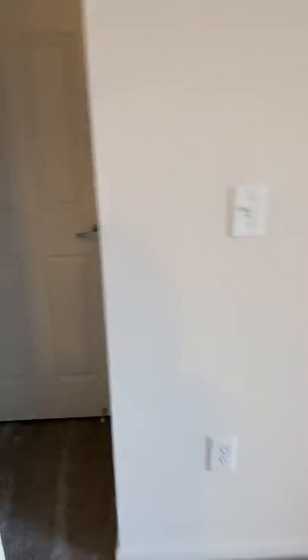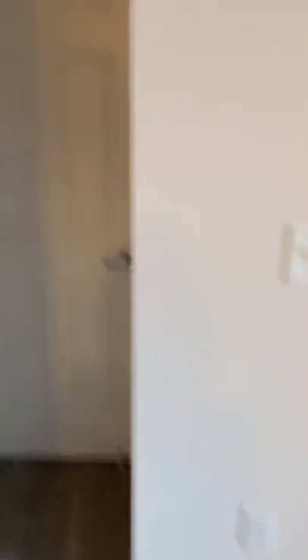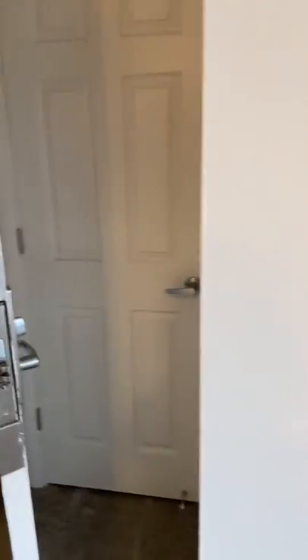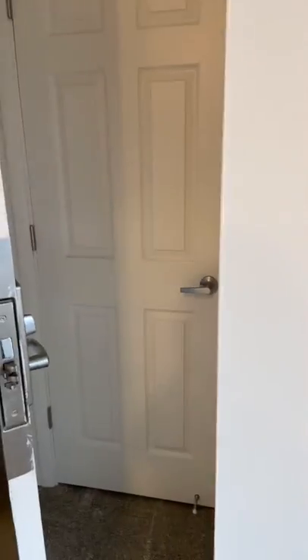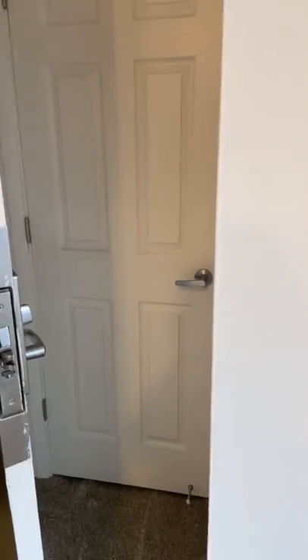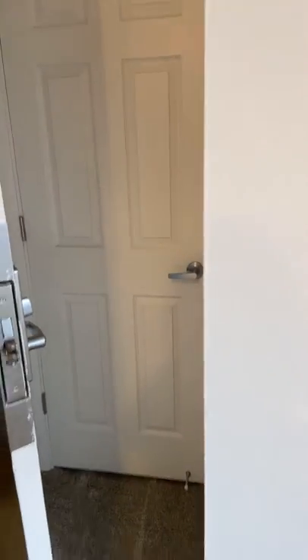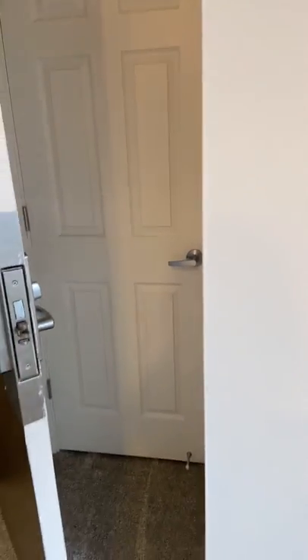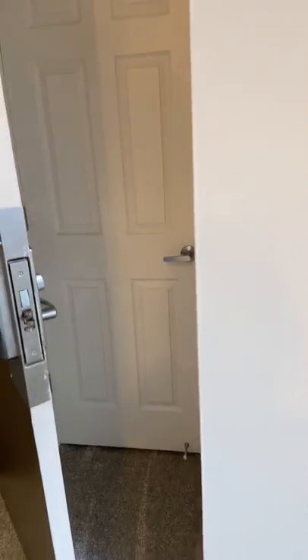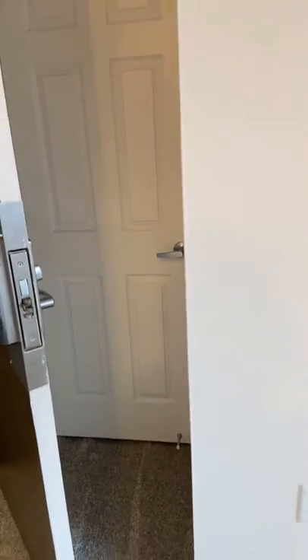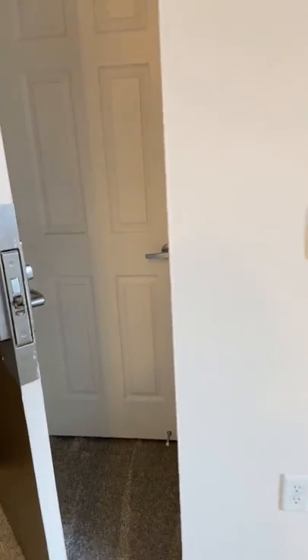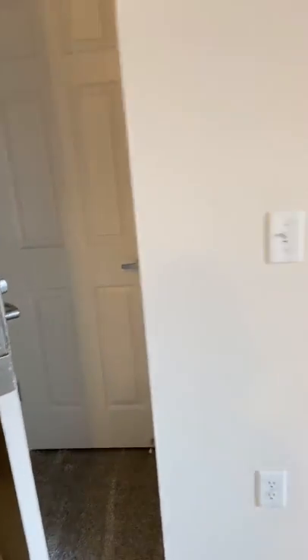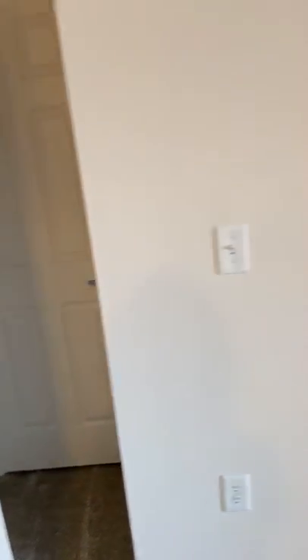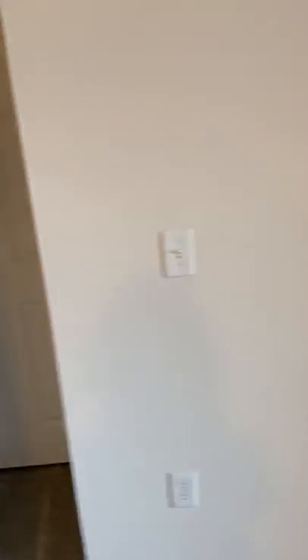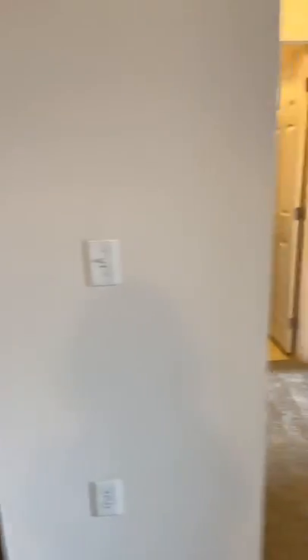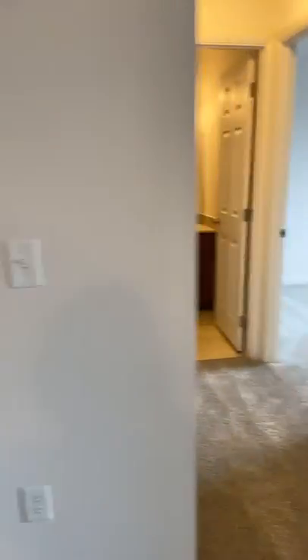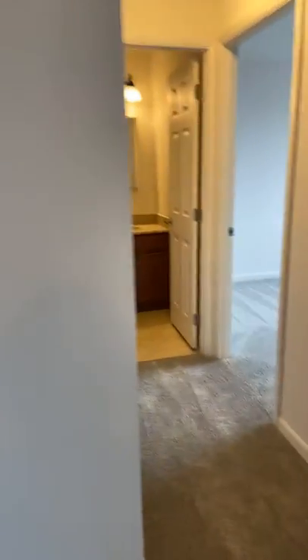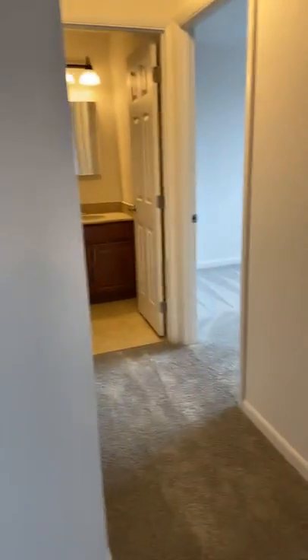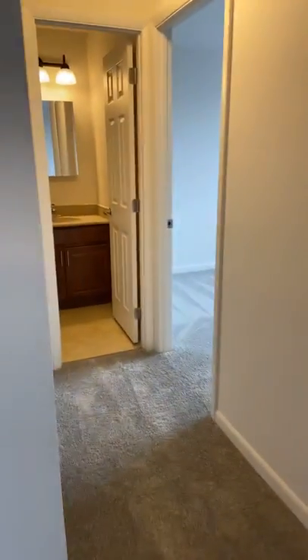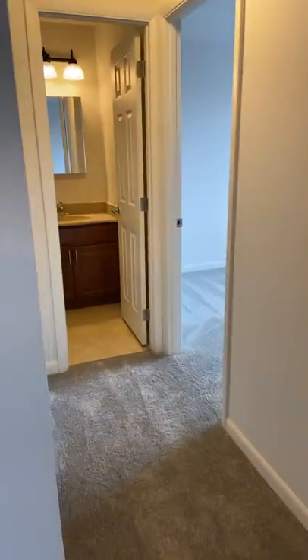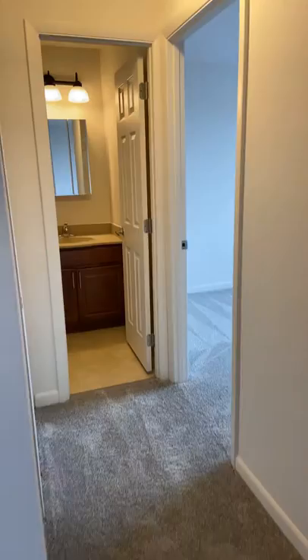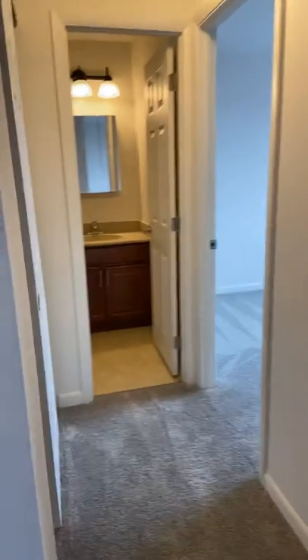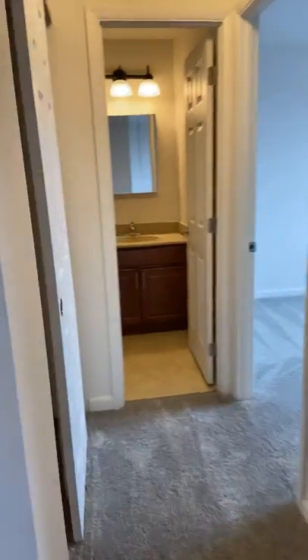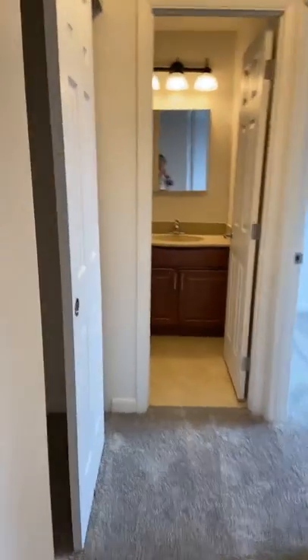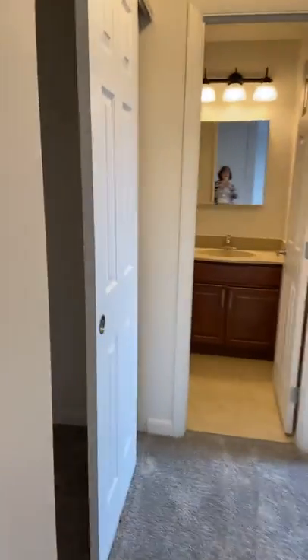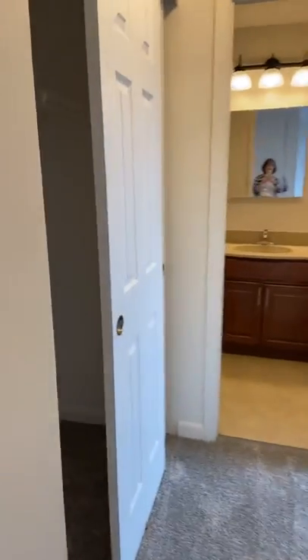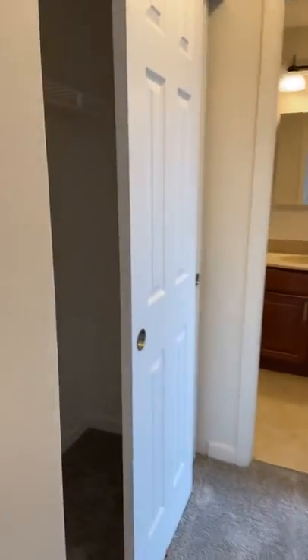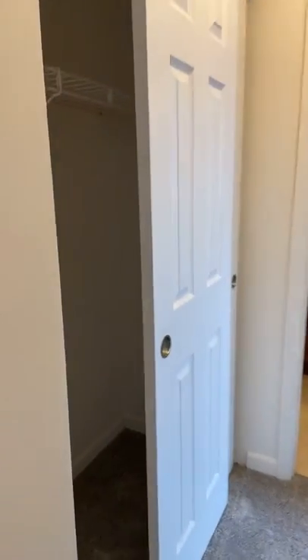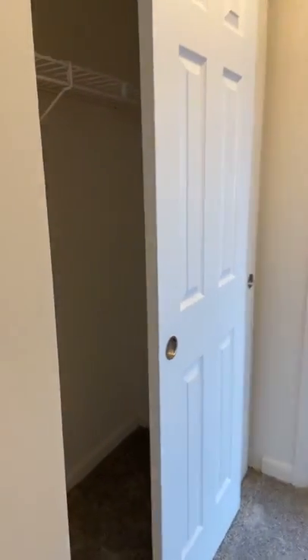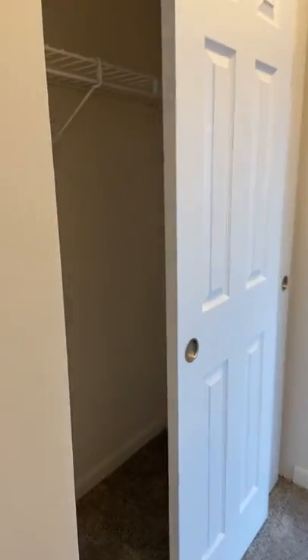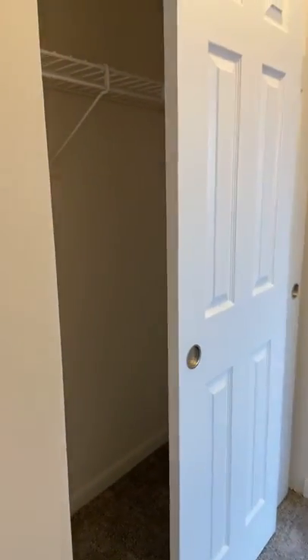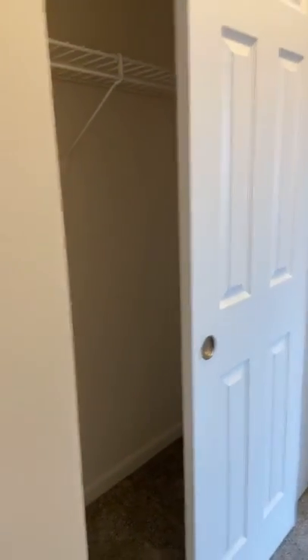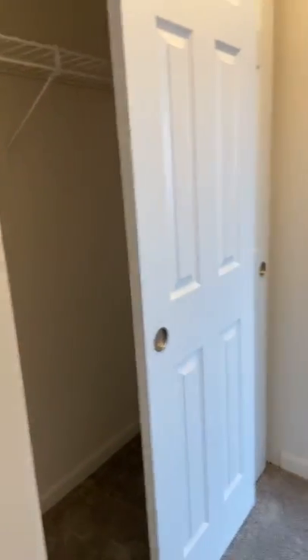You do have a coat closet when you first walk into the apartment along with a second nice size hallway closet.